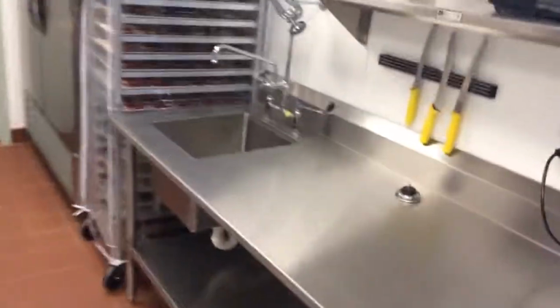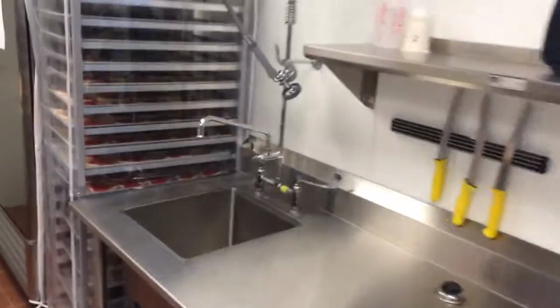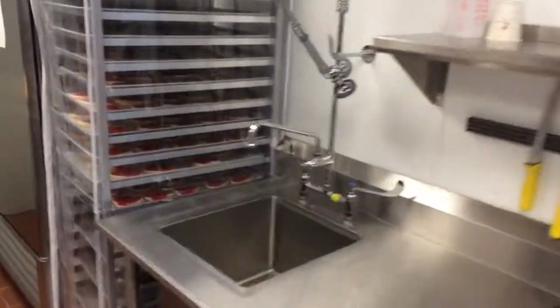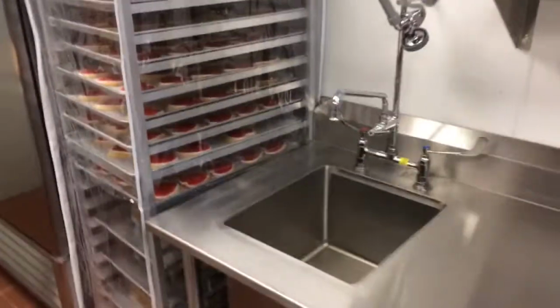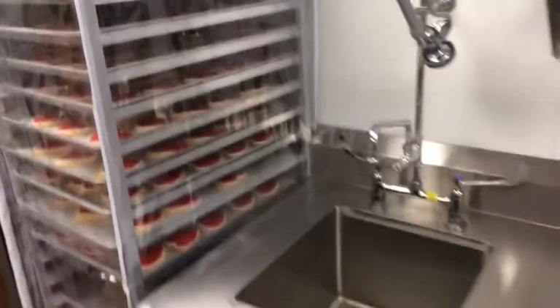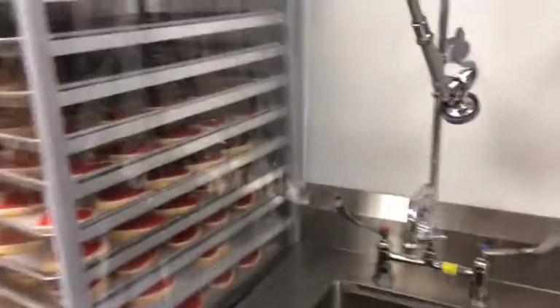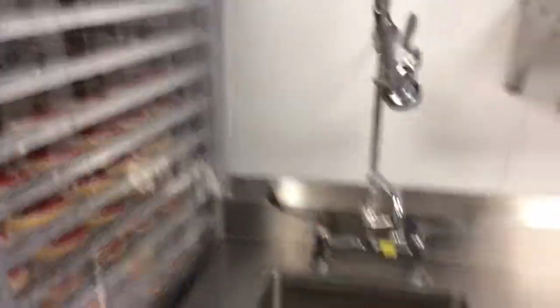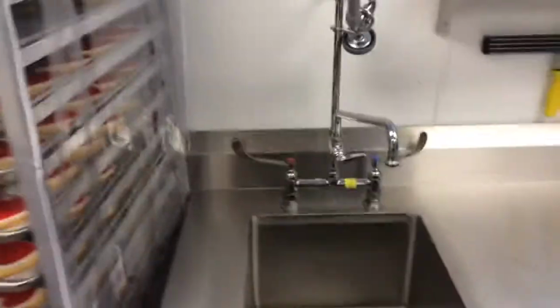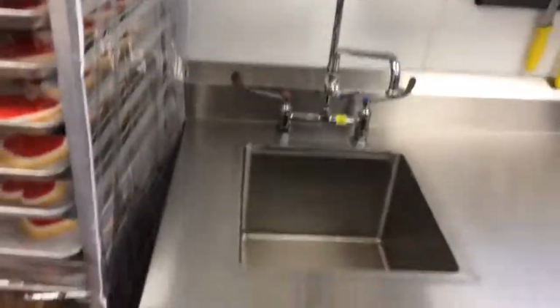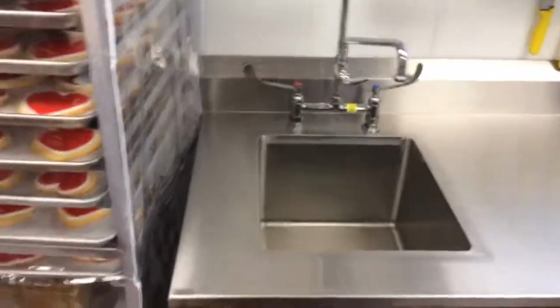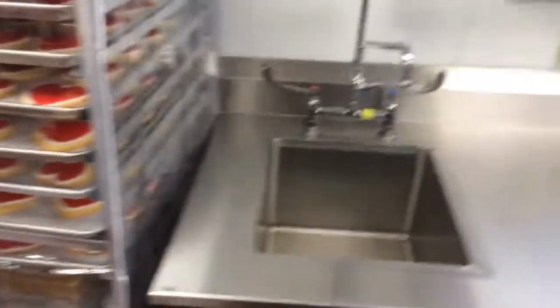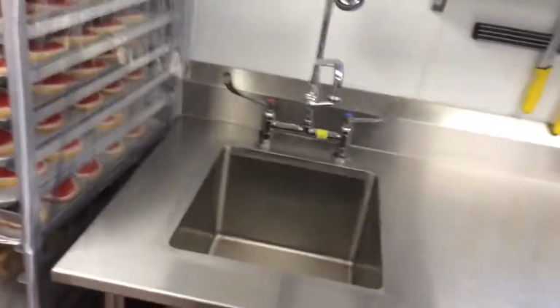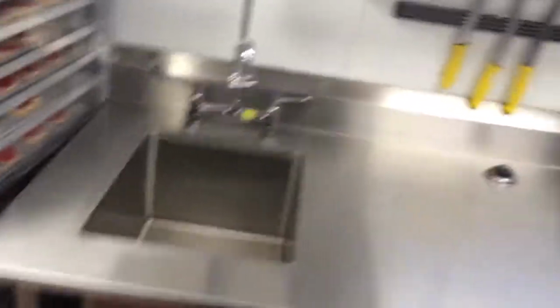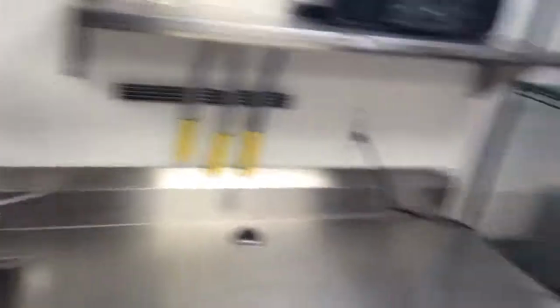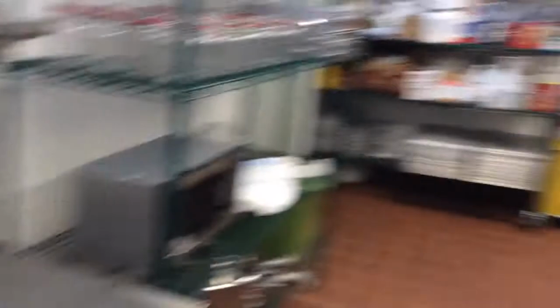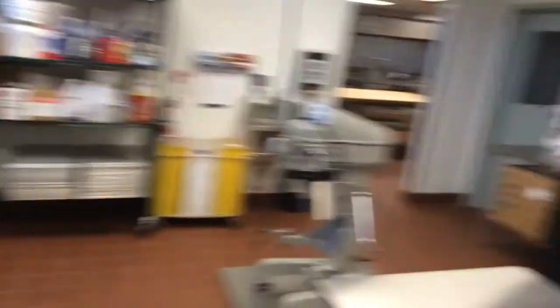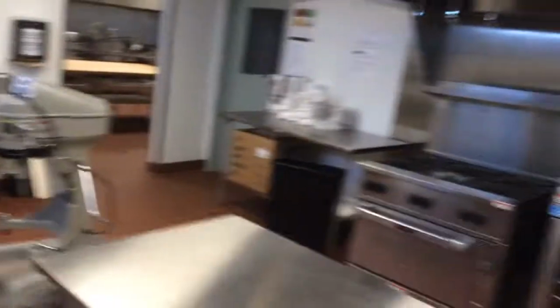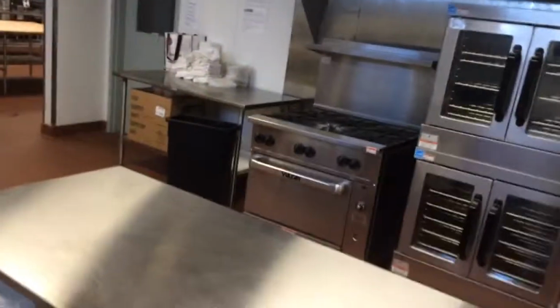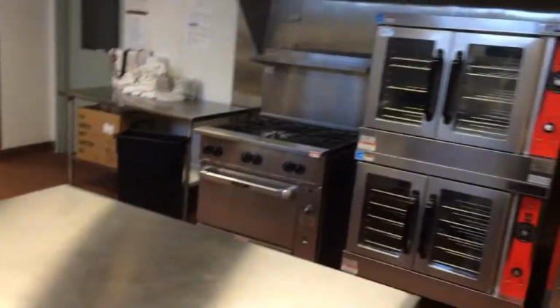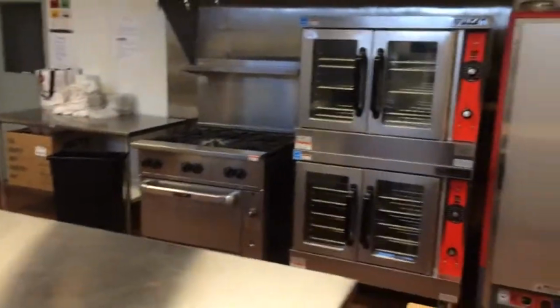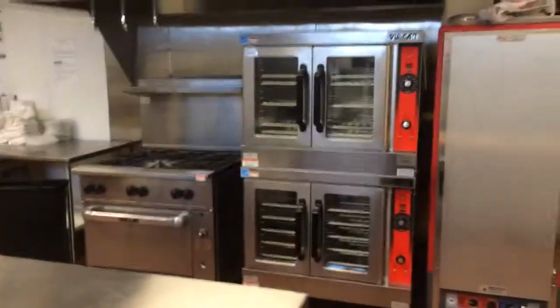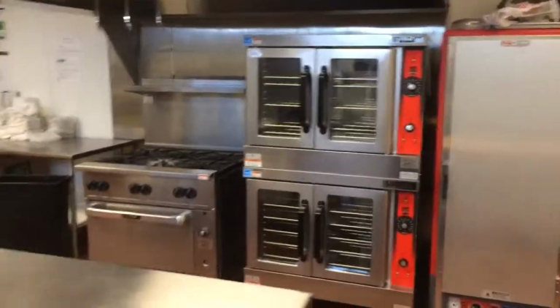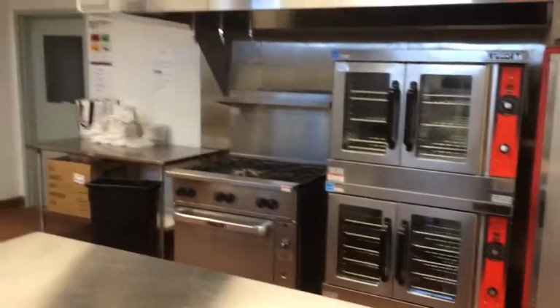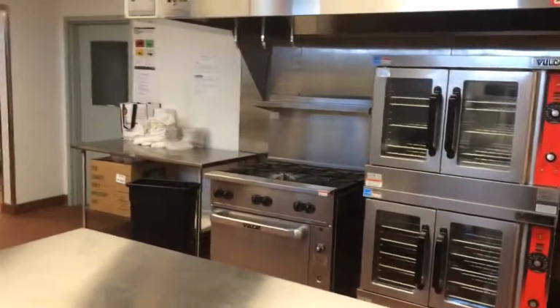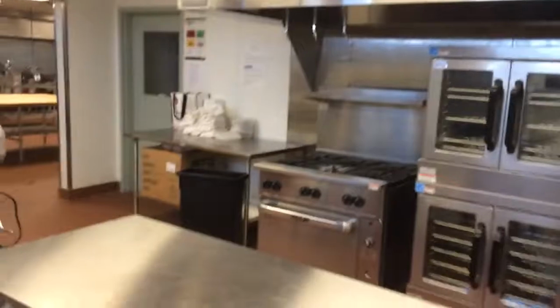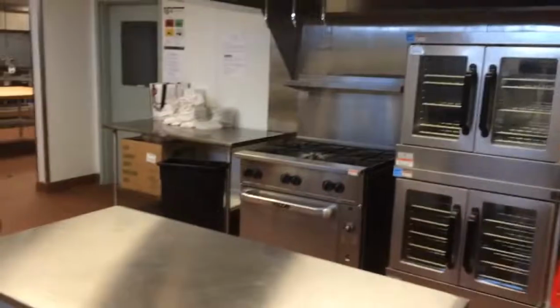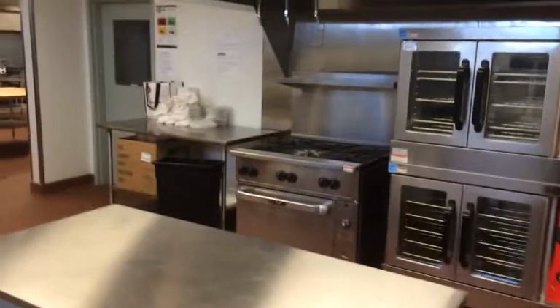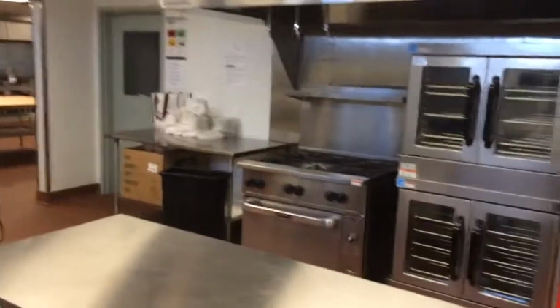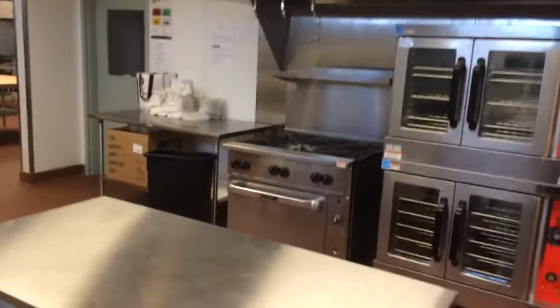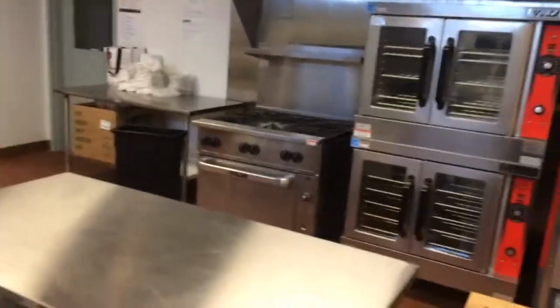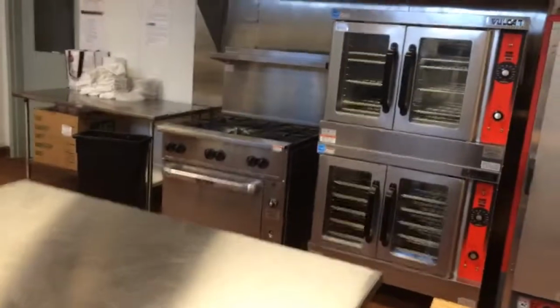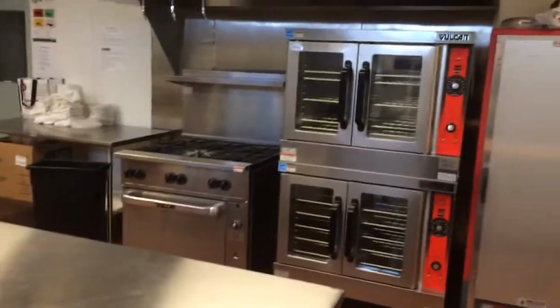On the back wall we have a prep sink for rinsing vegetables. So this one is just great if you're doing a small class or a small project and want to be self-contained in what you're doing.